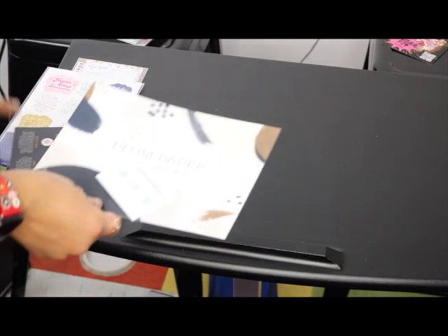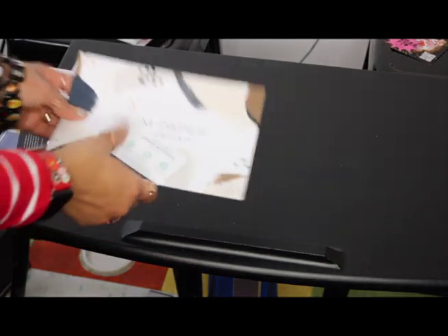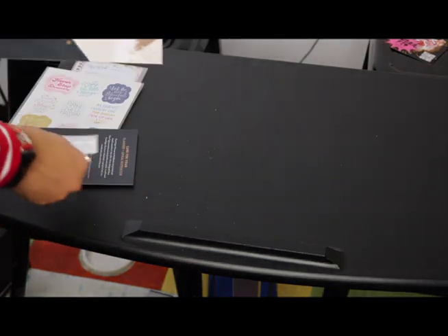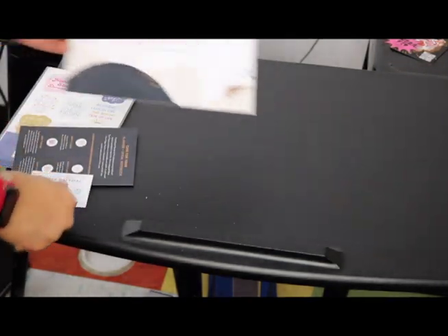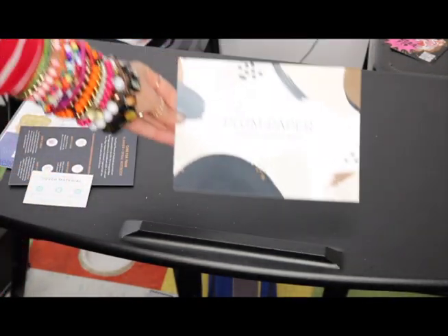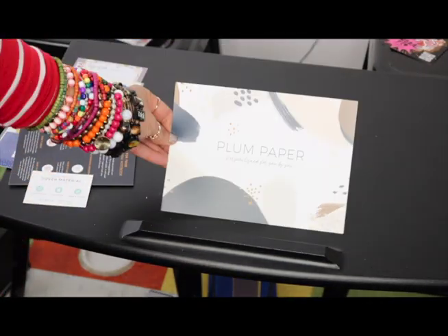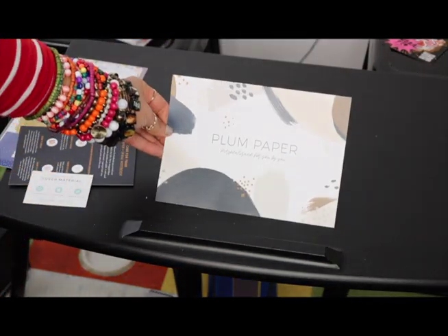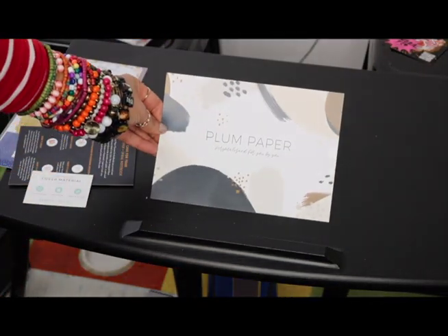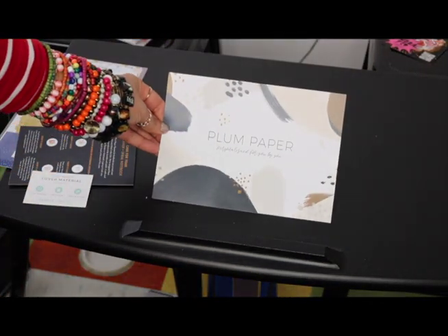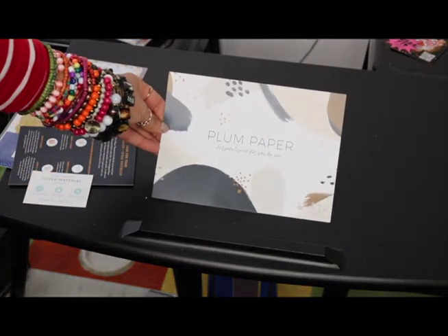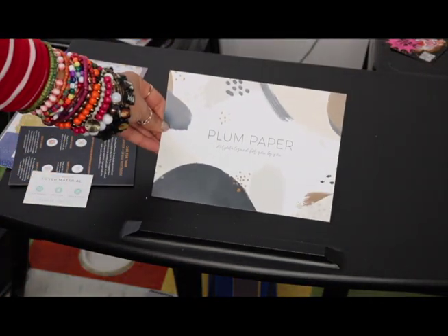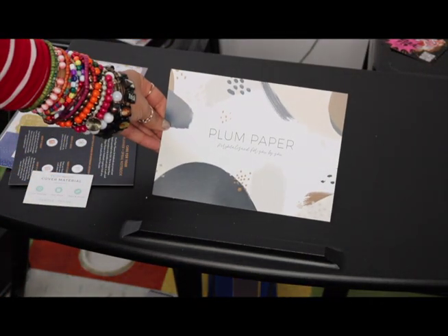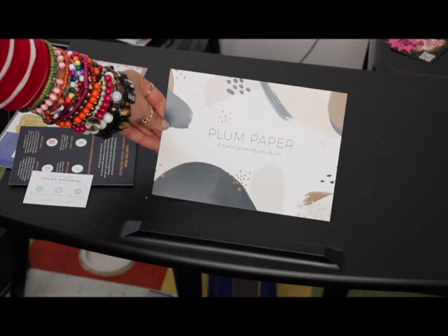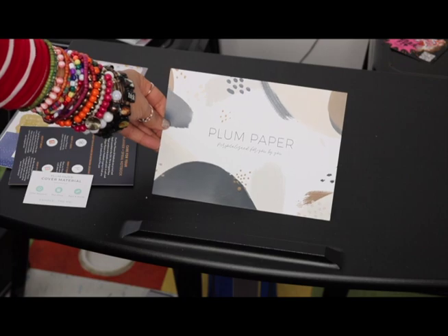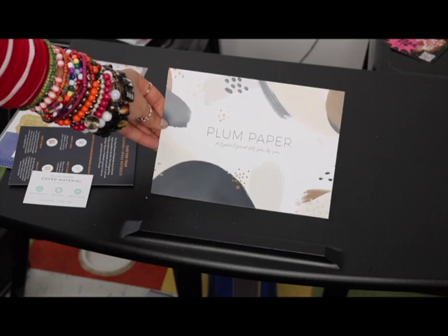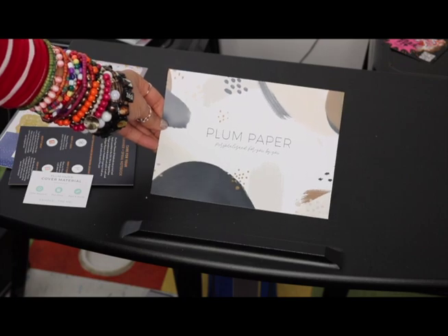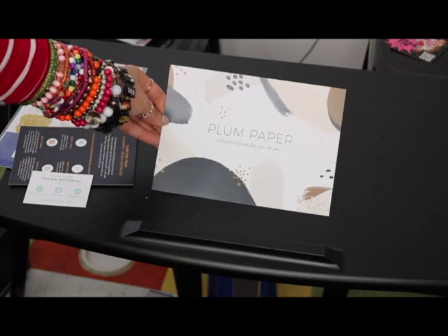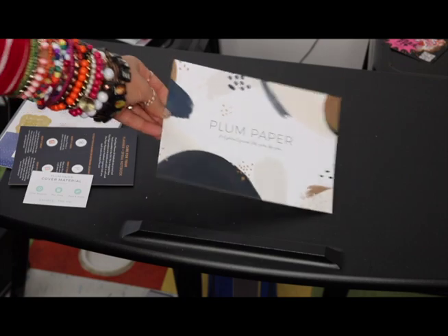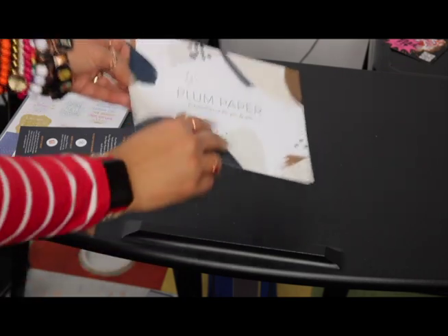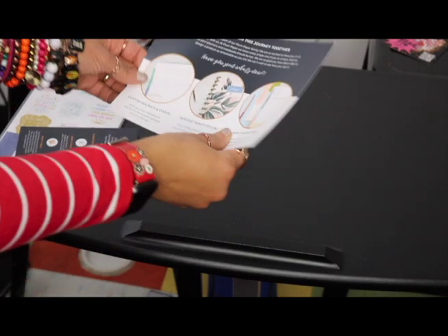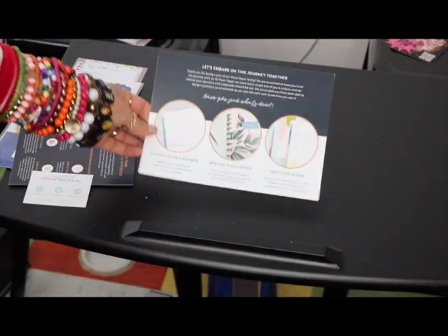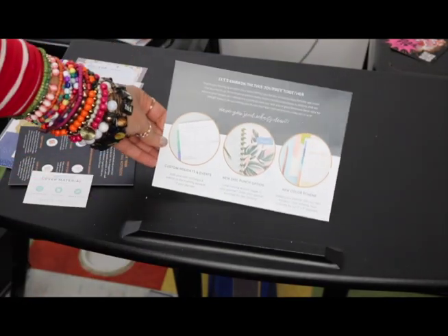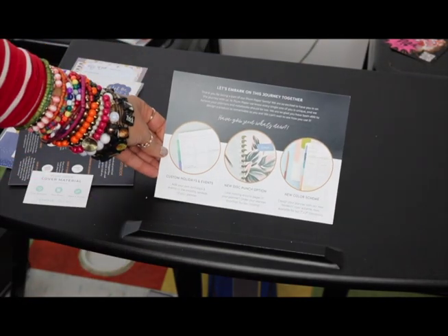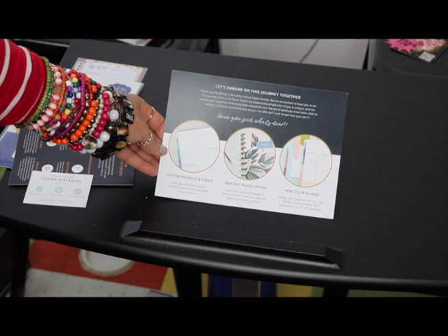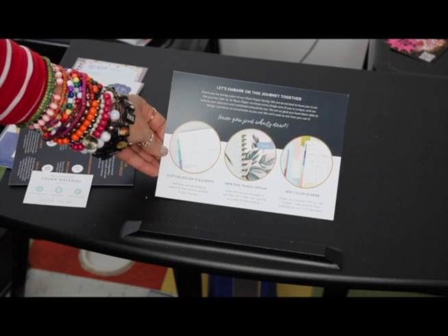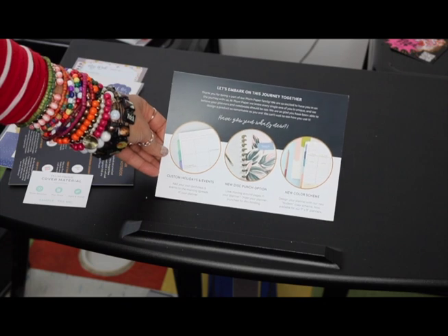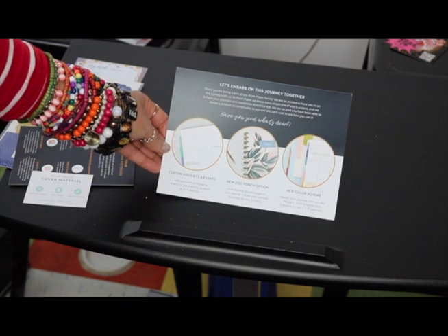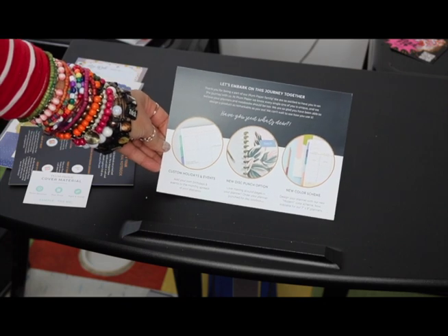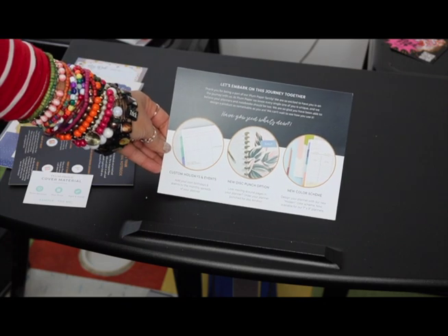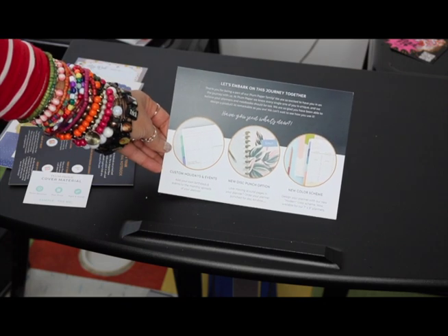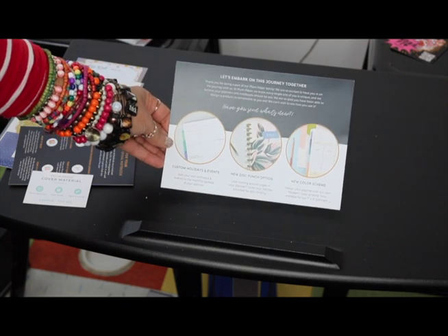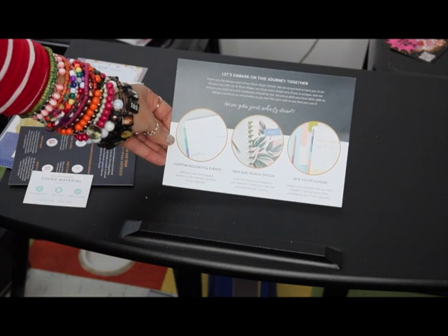So when you first open the box, there is the Plum Paper Planner — Personalized For You By You. You can see that, and then on the back it says Custom Holidays and Events, New Disc Punch Option, and New Color Scheme.